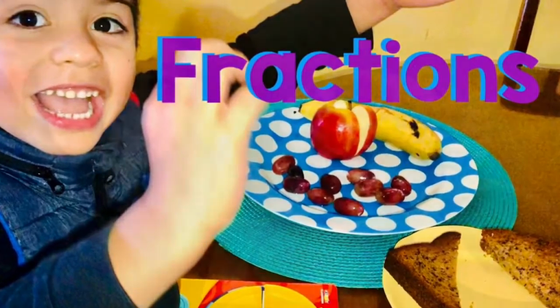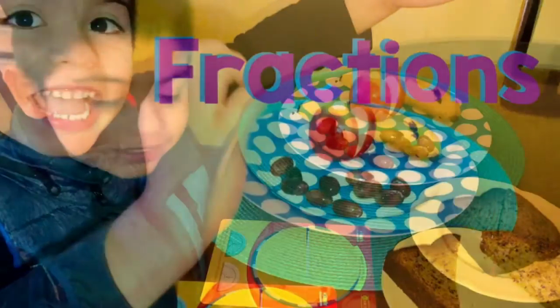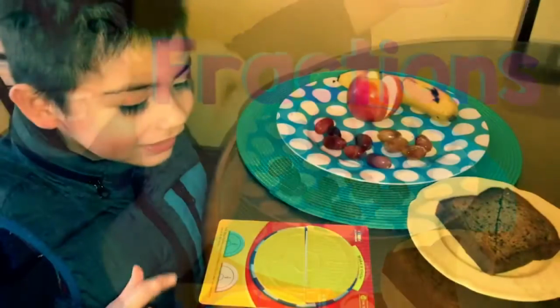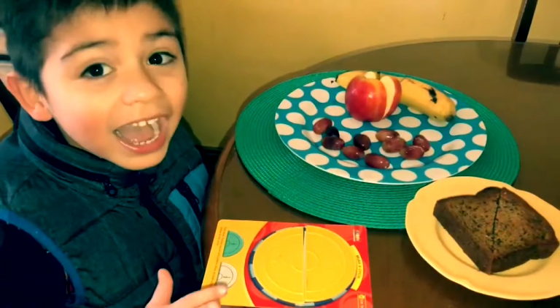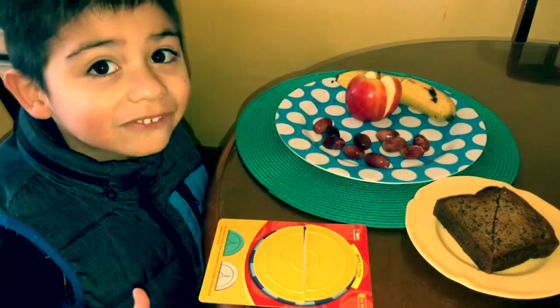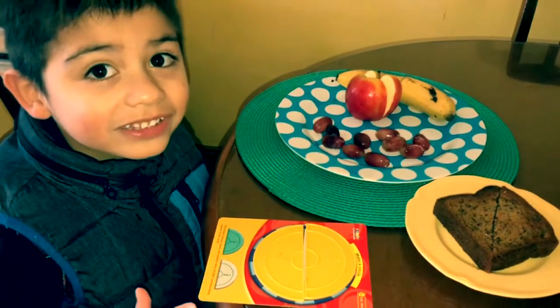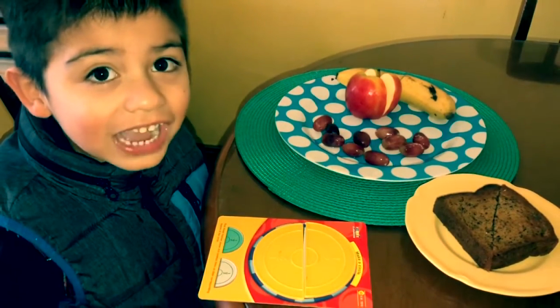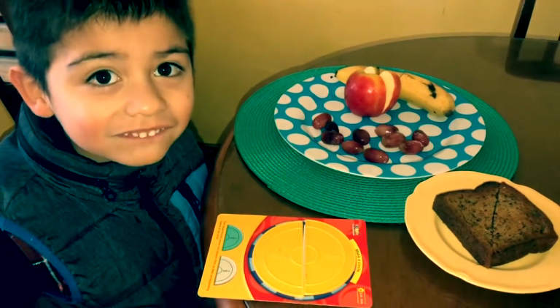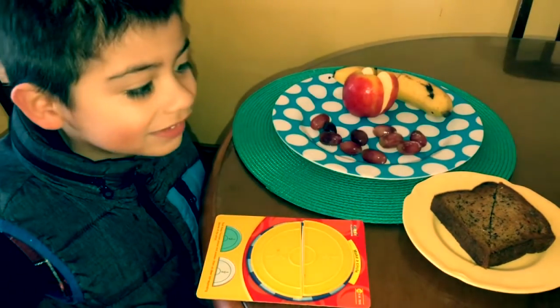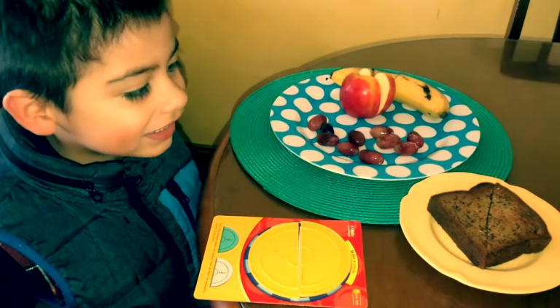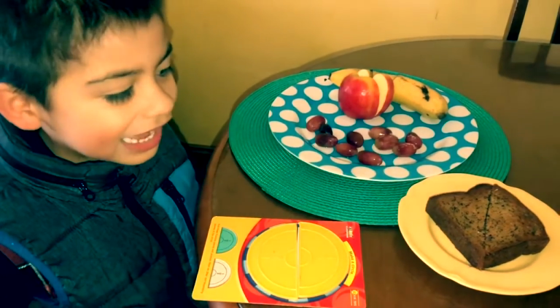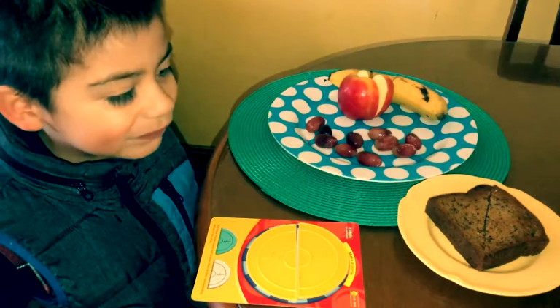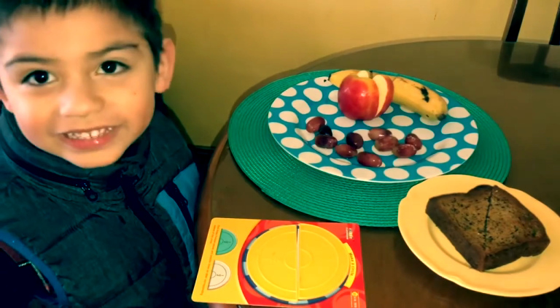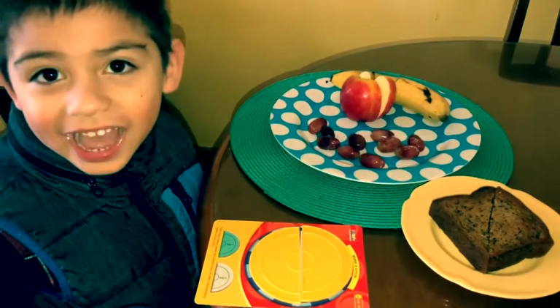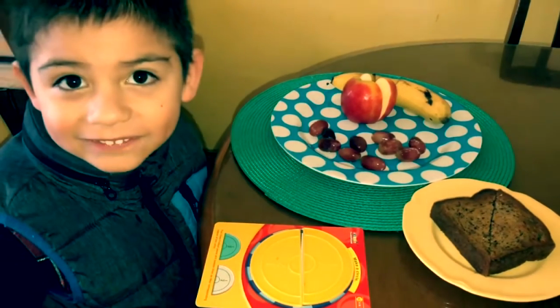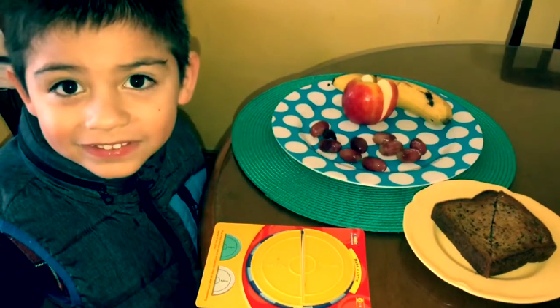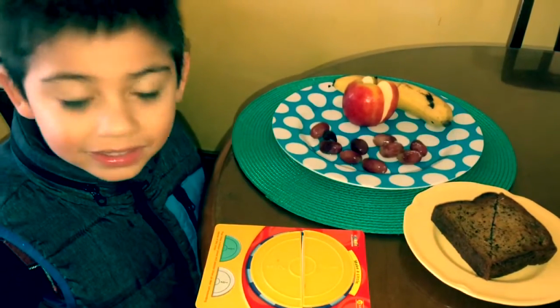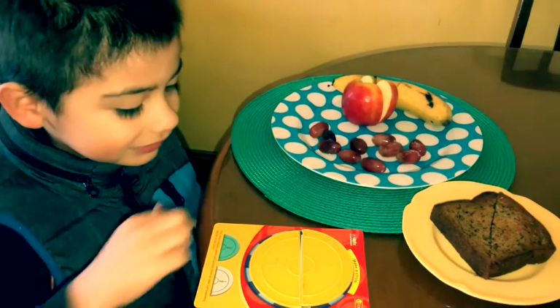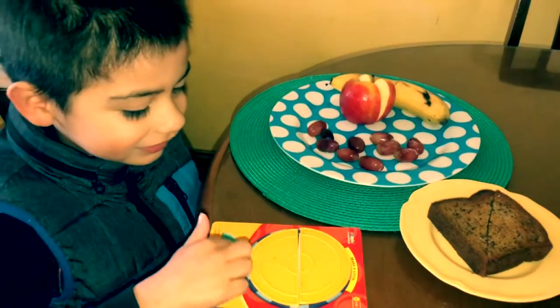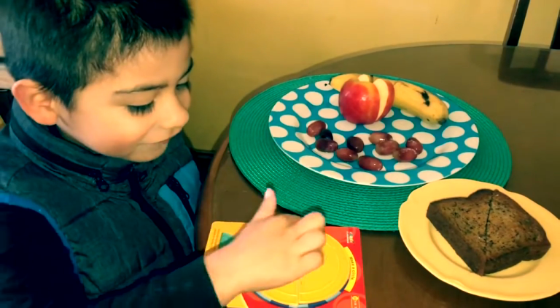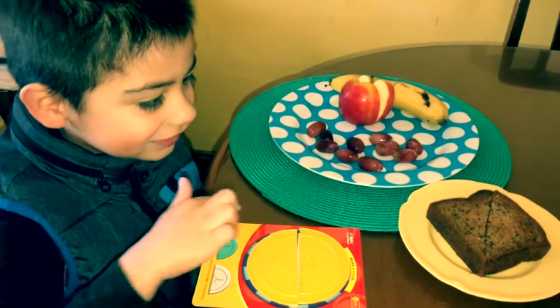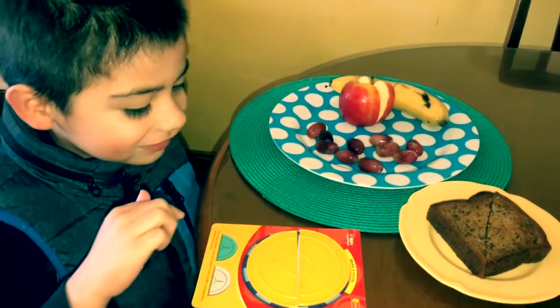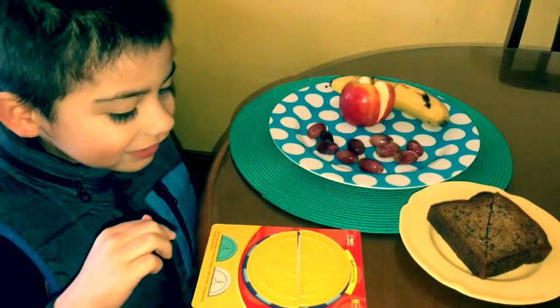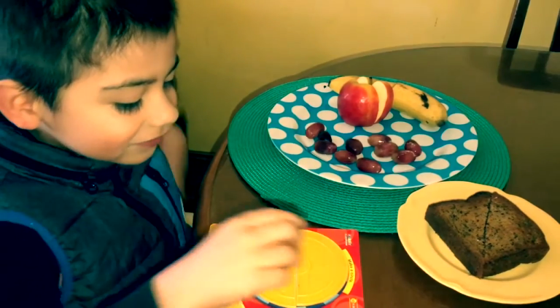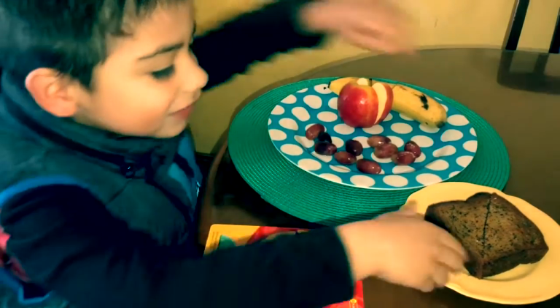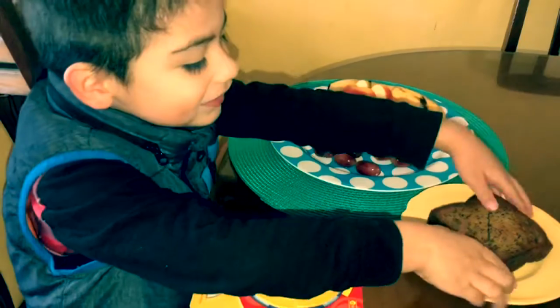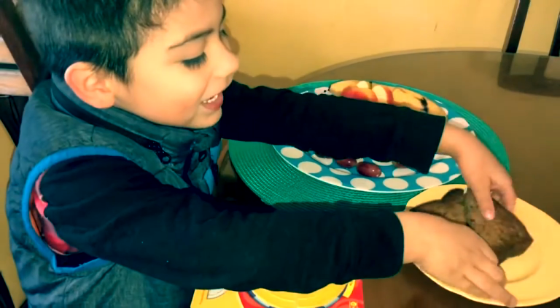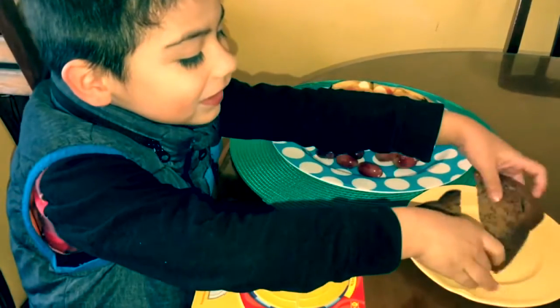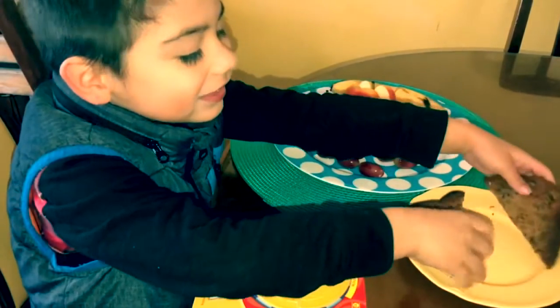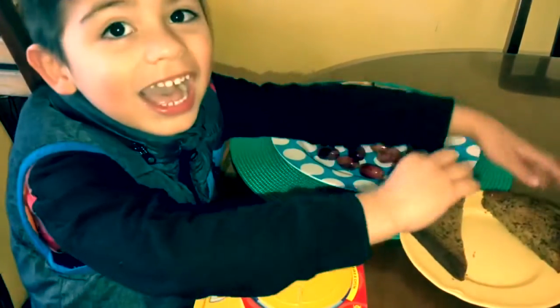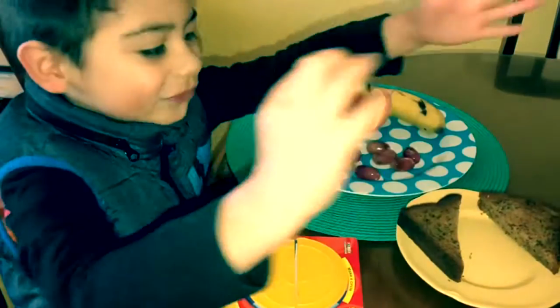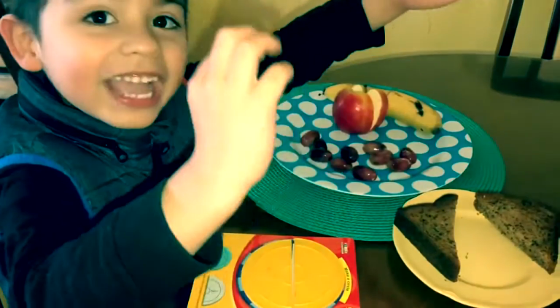This is half. So half means we could cut things in half. And it's two plus two, and one plus one. It's half. Ta-da!